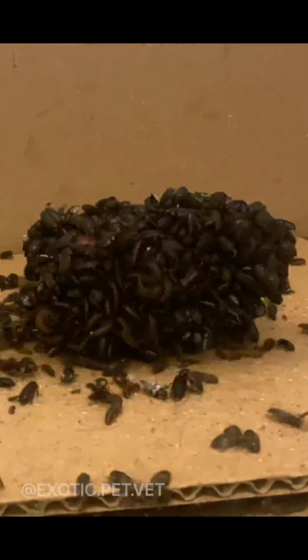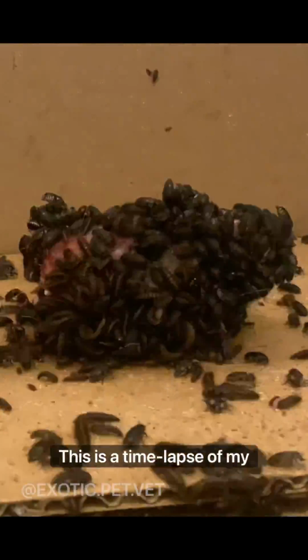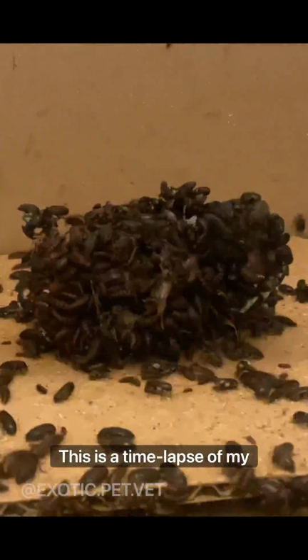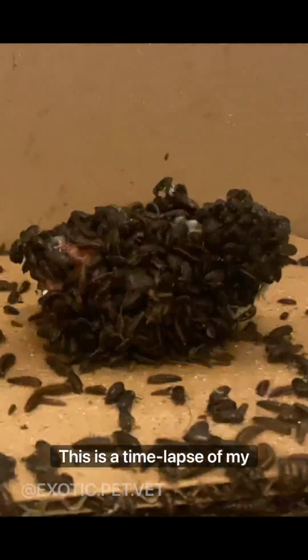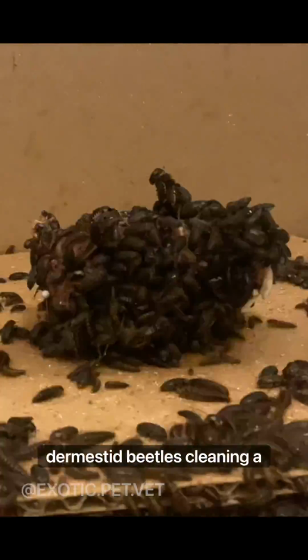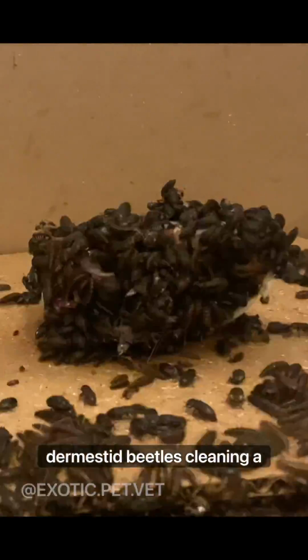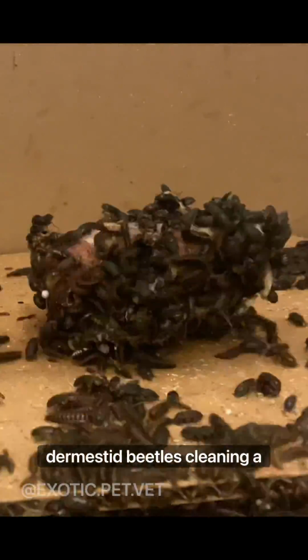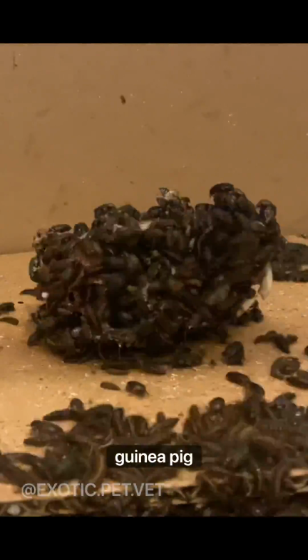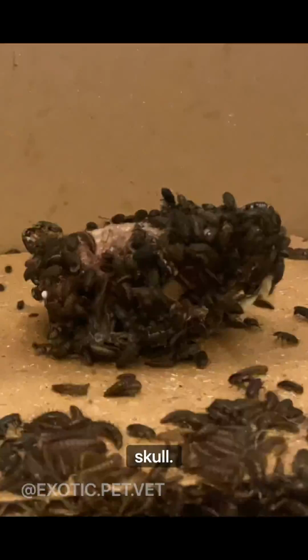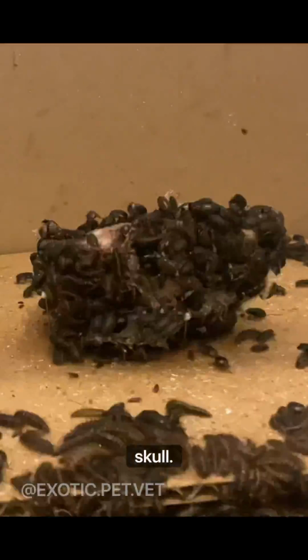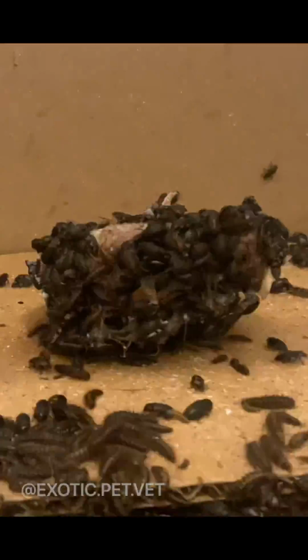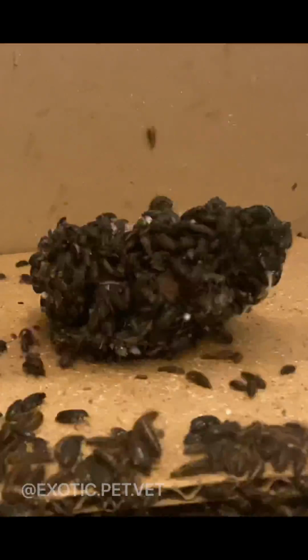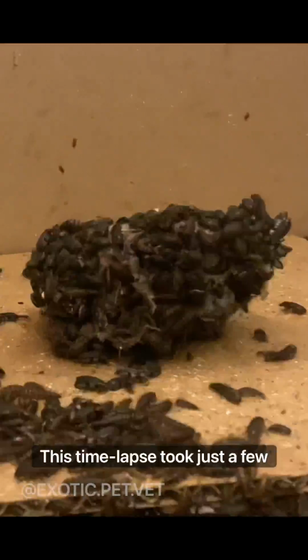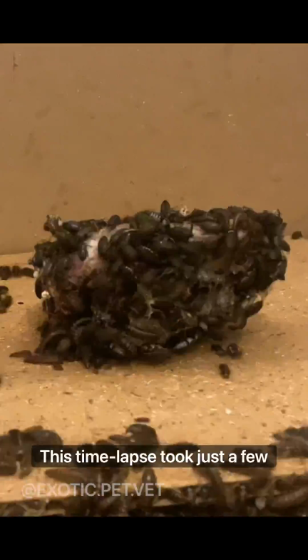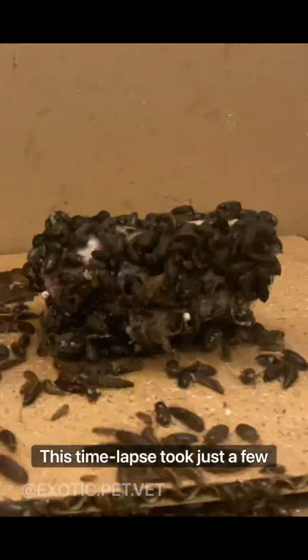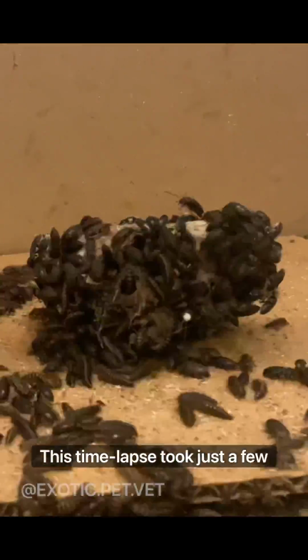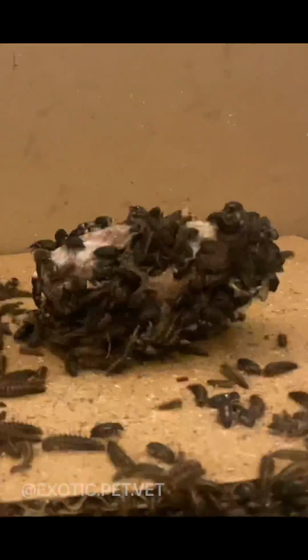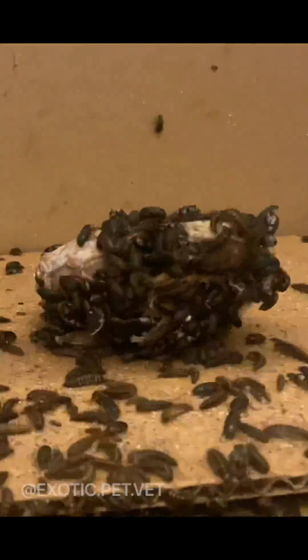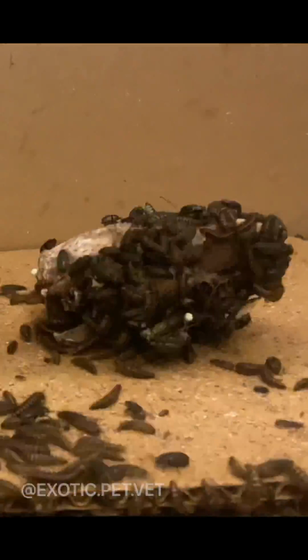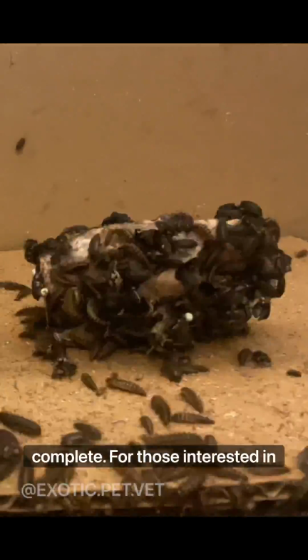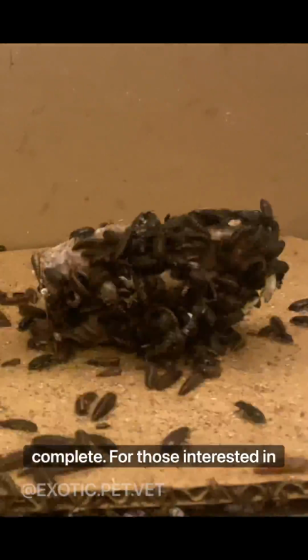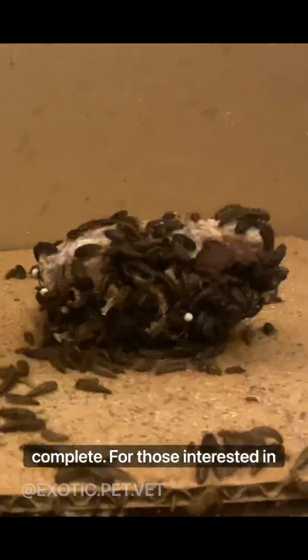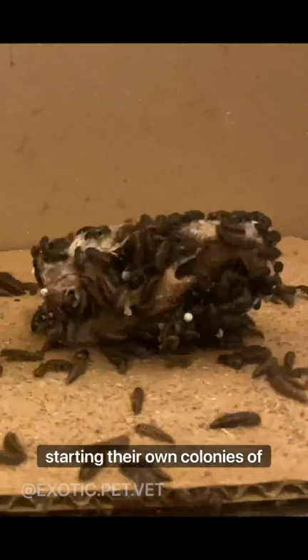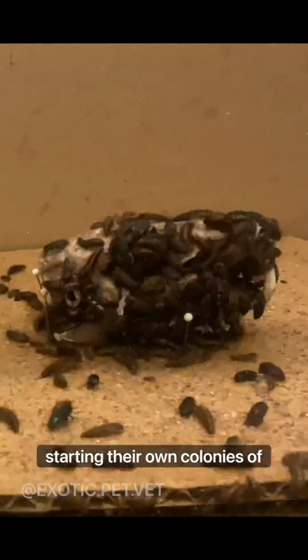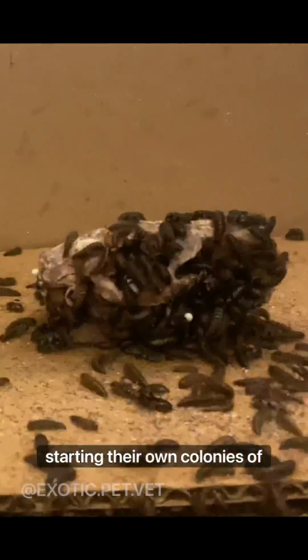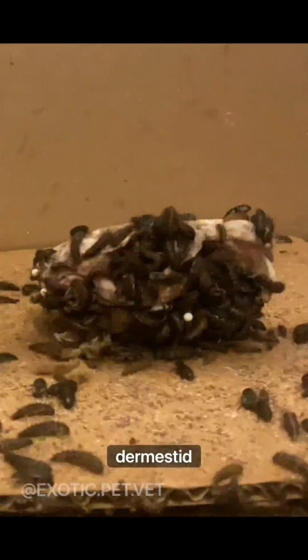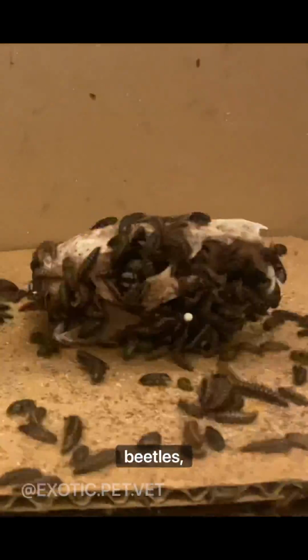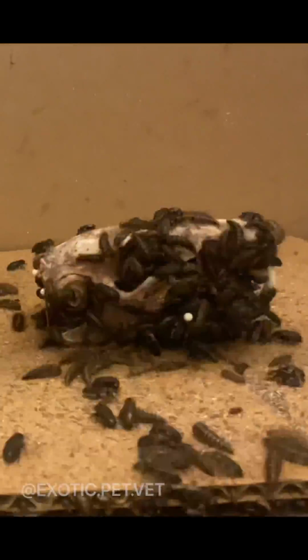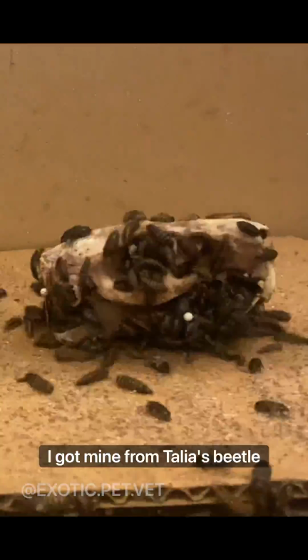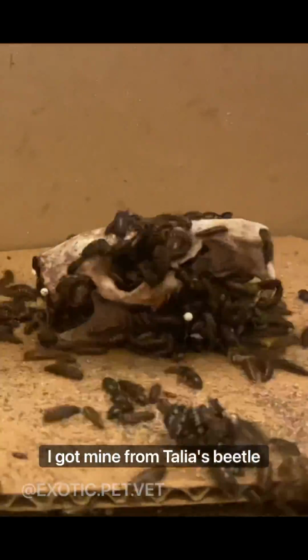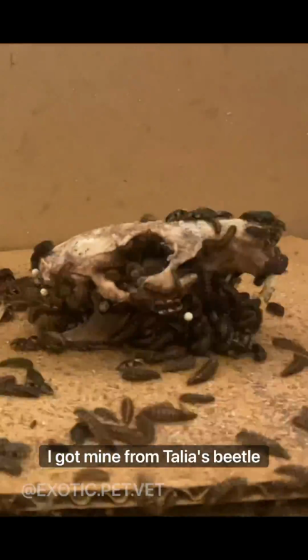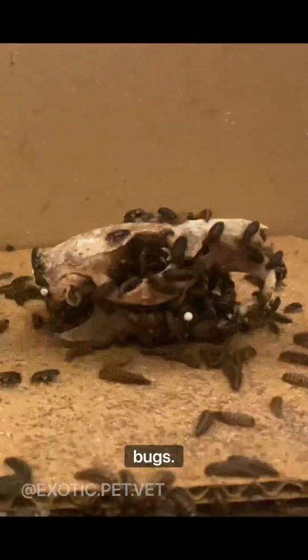This is a time lapse of my dermestid beetles cleaning a guinea pig skull. This time lapse took just a few days to complete. For those interested in starting their own colonies of dermestid beetles, I got mine from Talia's Beetle Bugs.